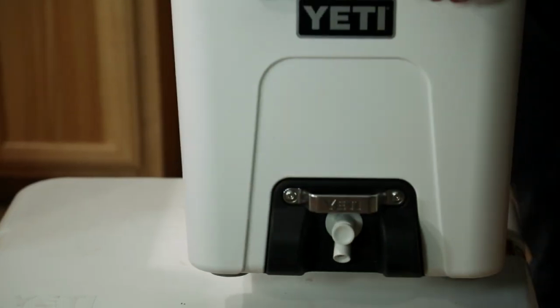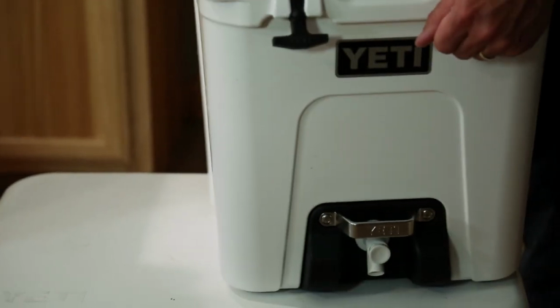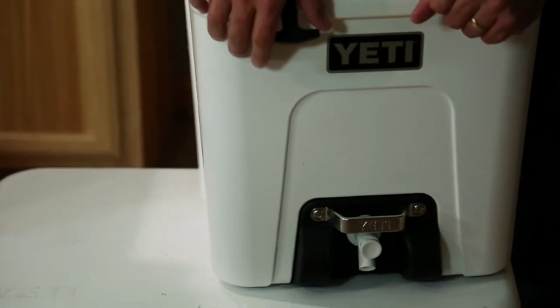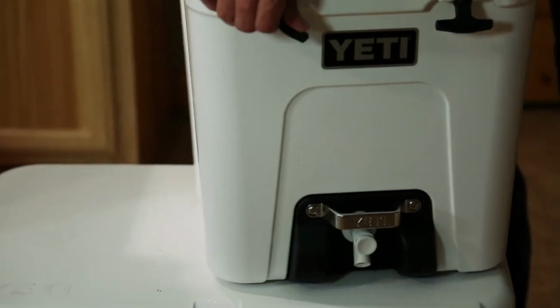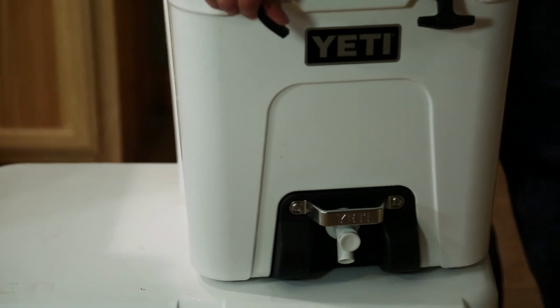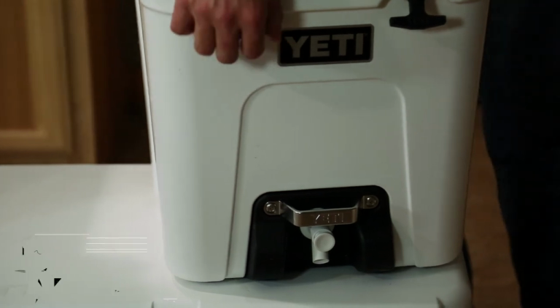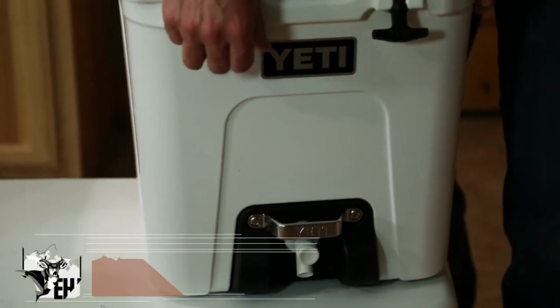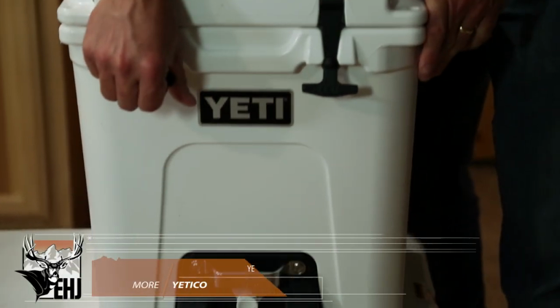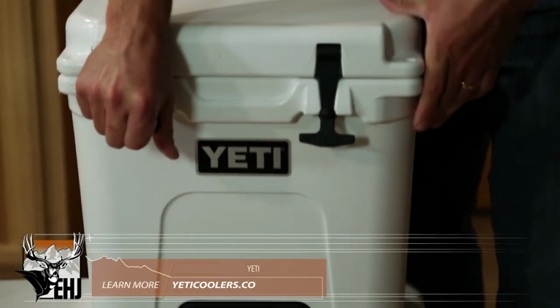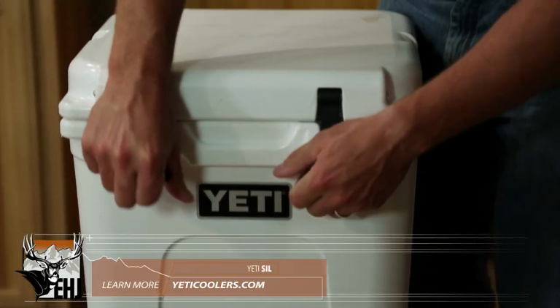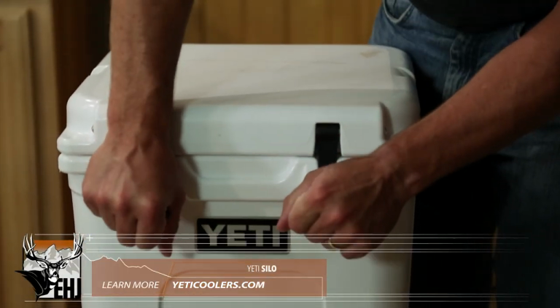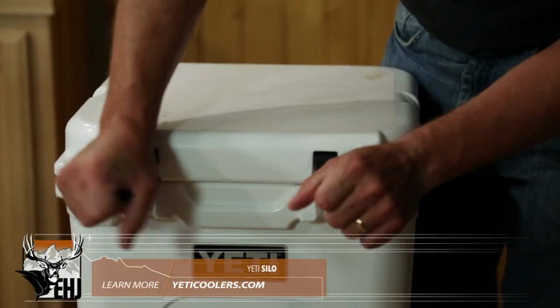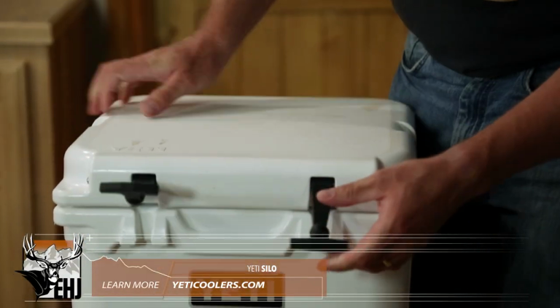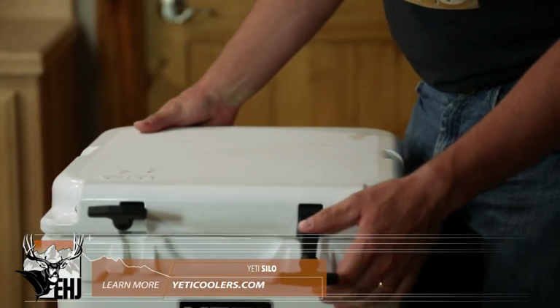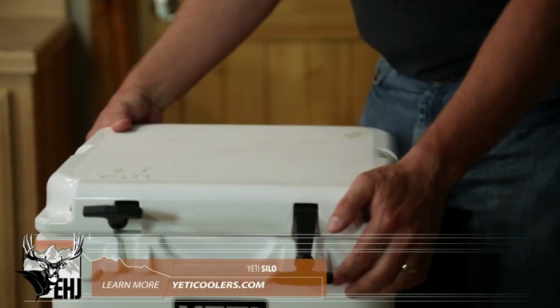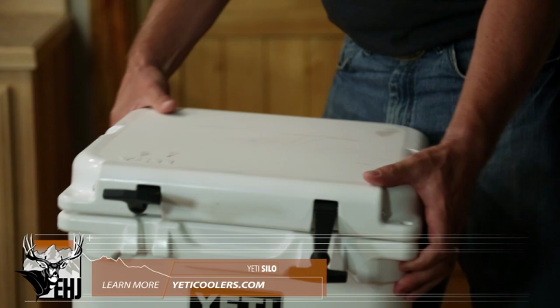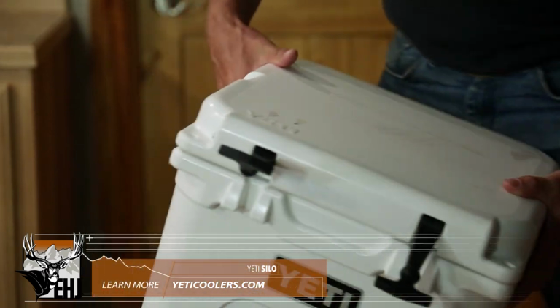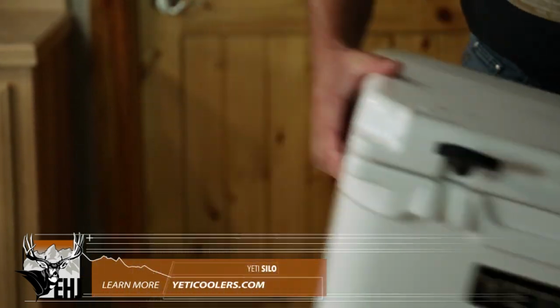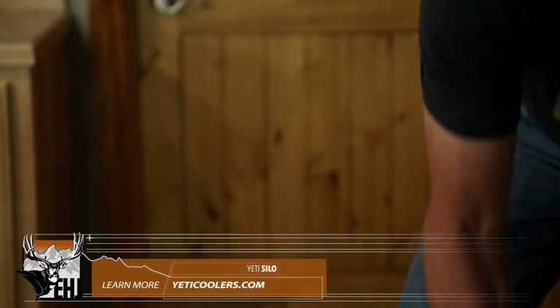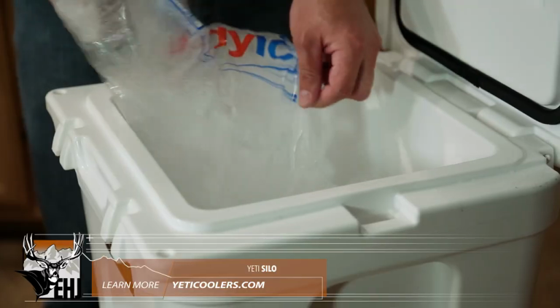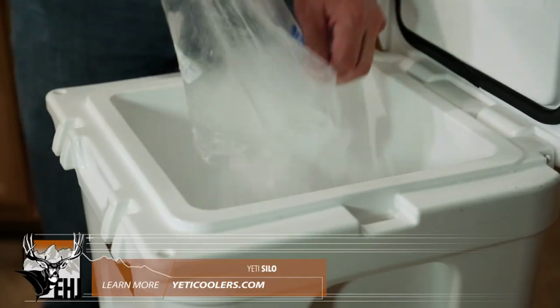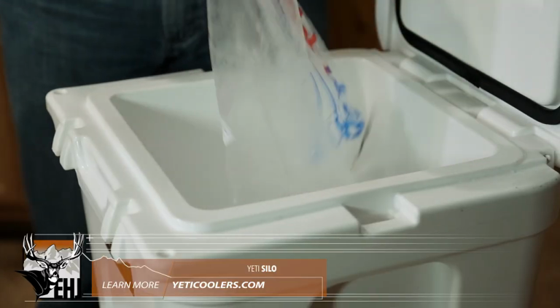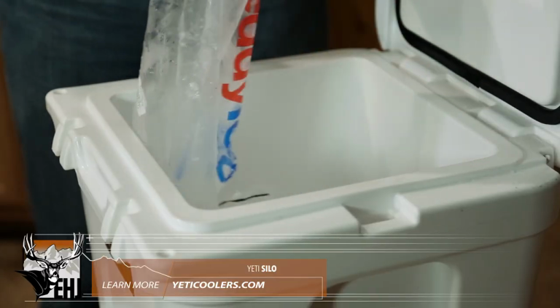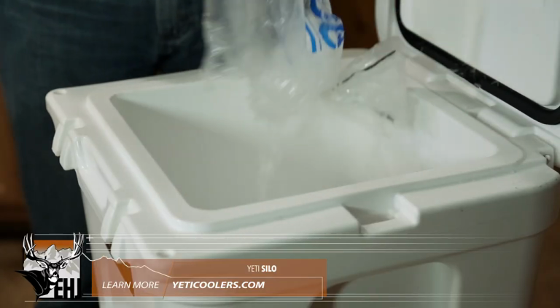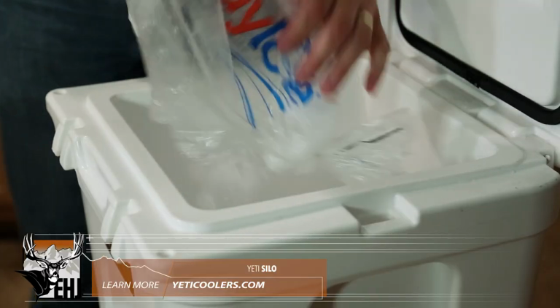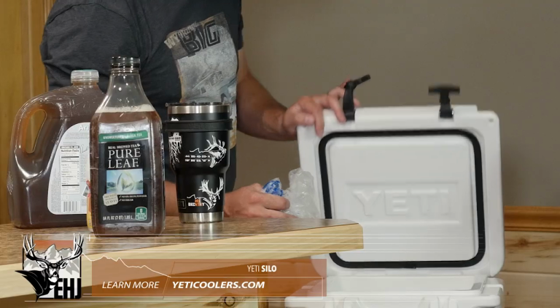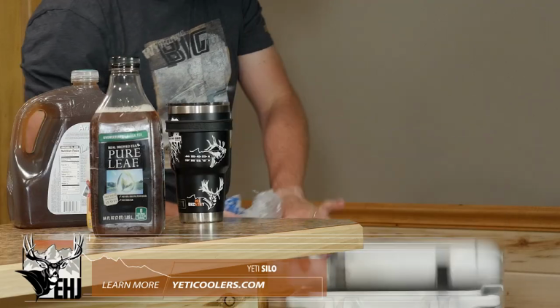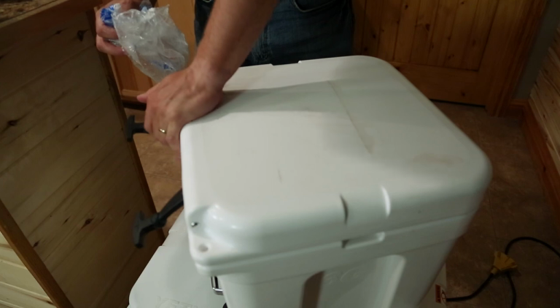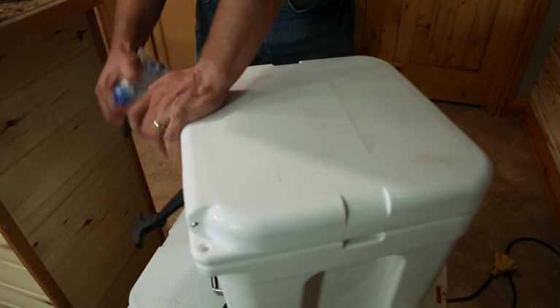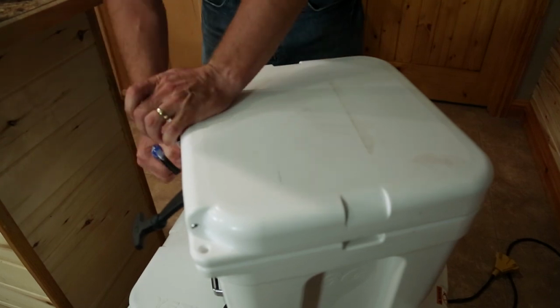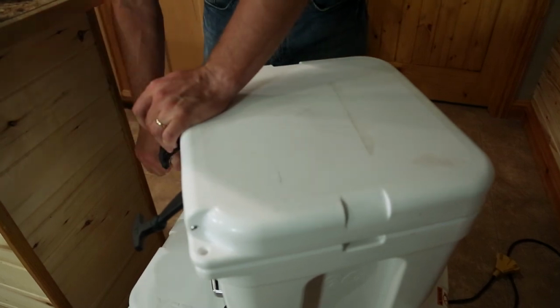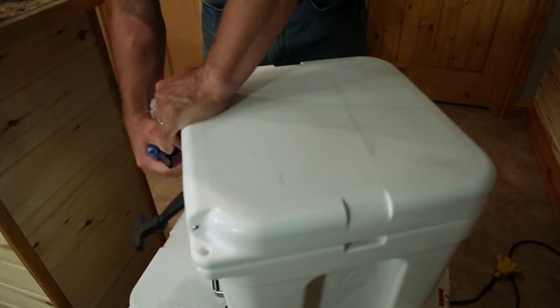So this thing is six gallons. I am not going to make six gallons of this, but we're going to make a fair amount of it. I got some ice. Let it start chilling down that cooler.